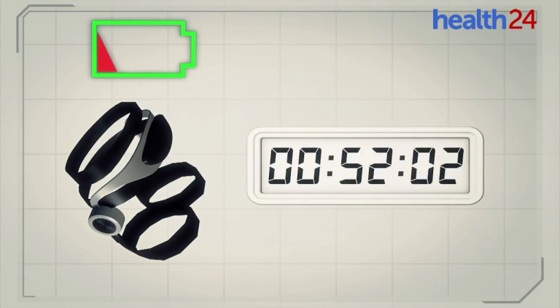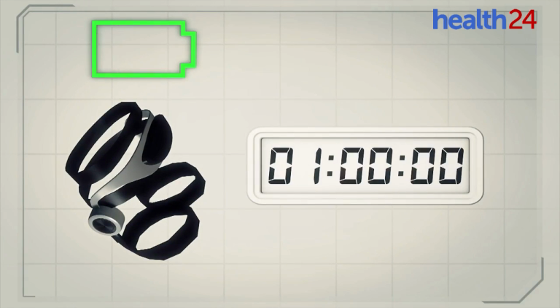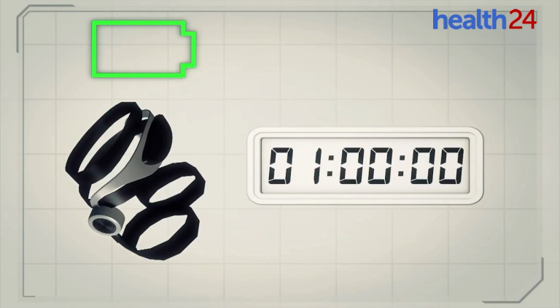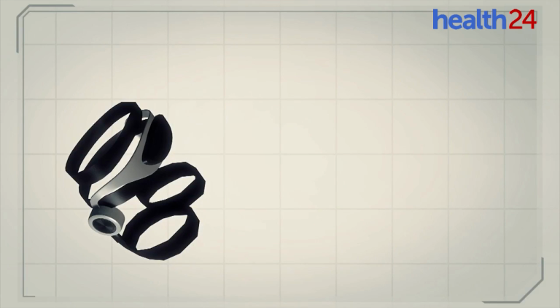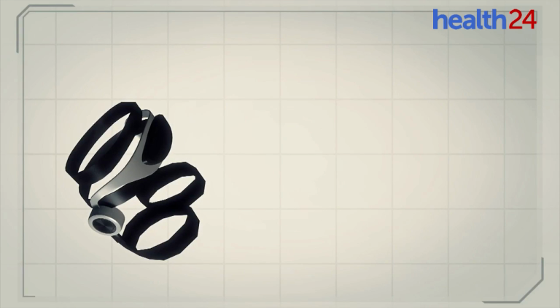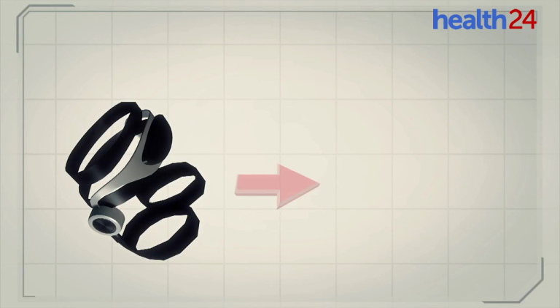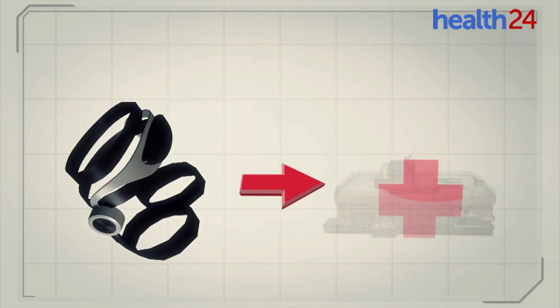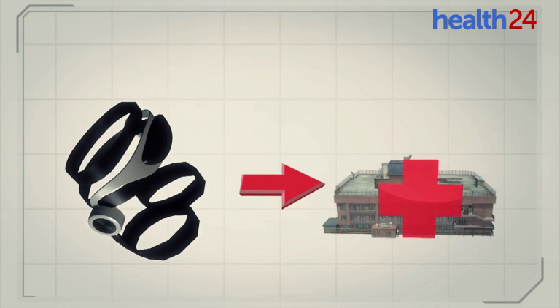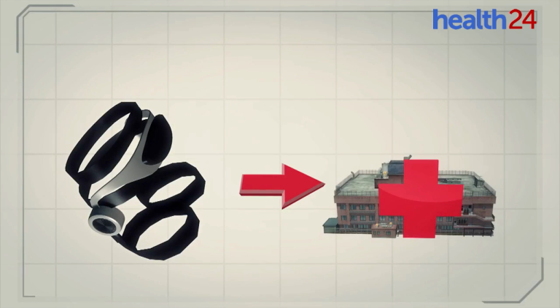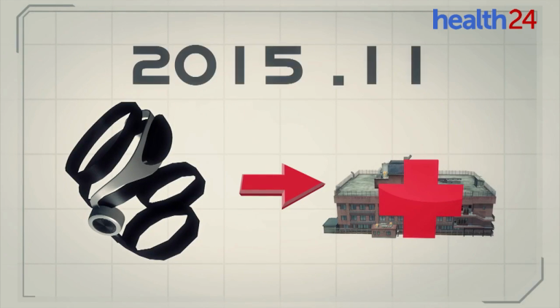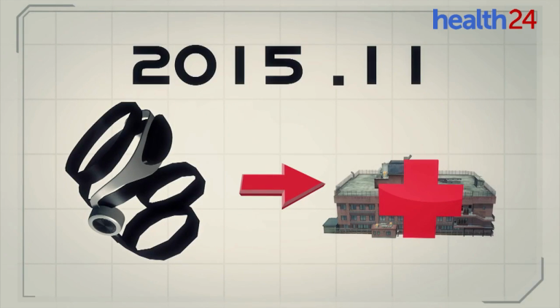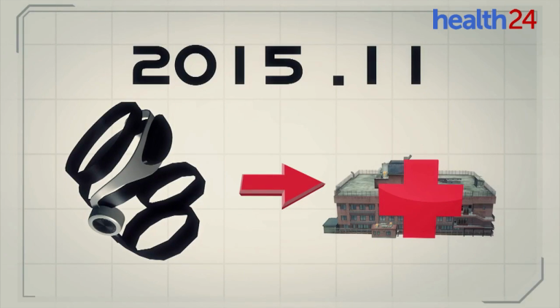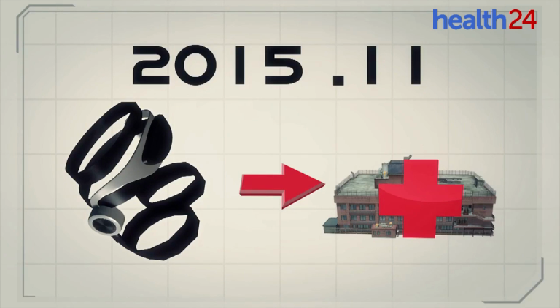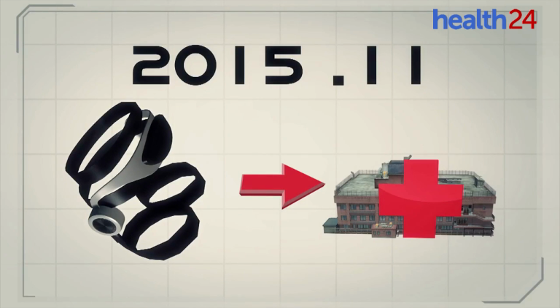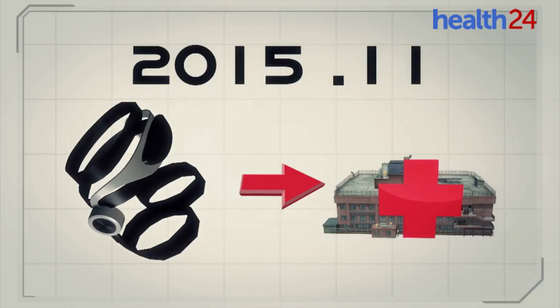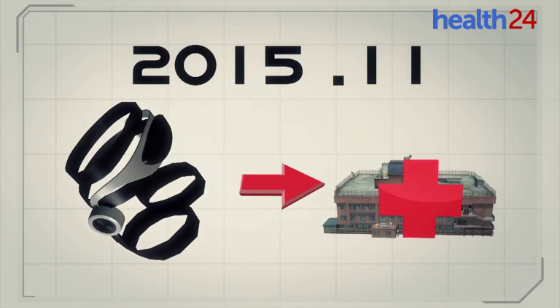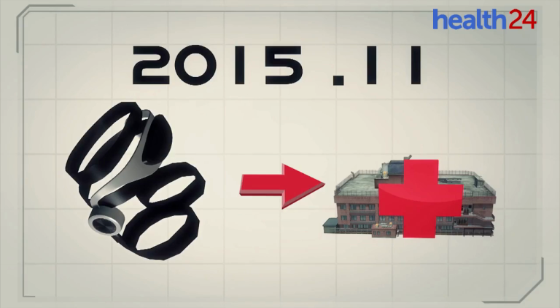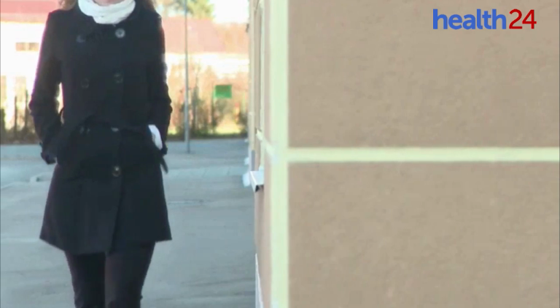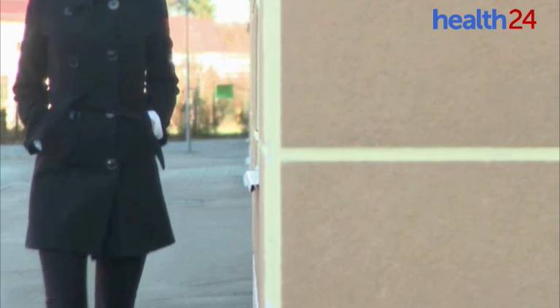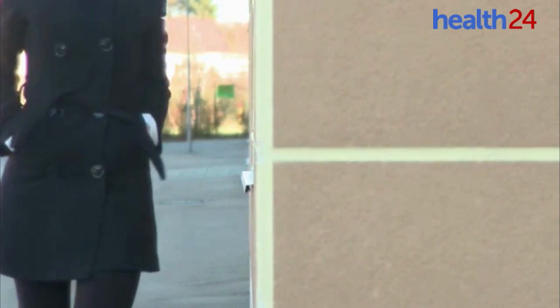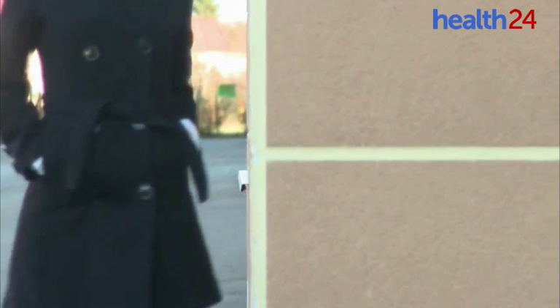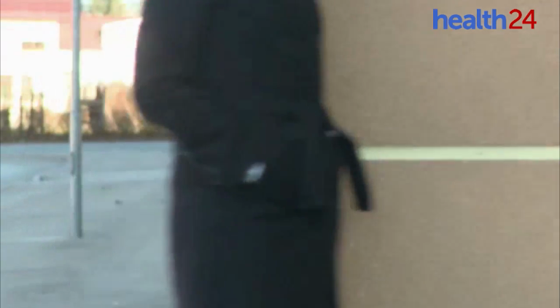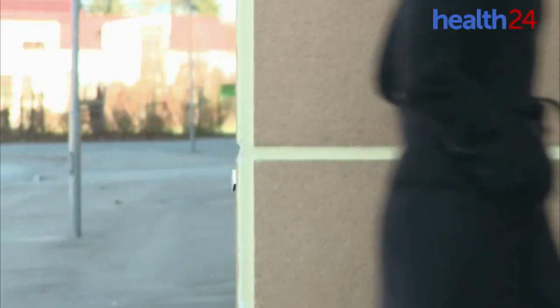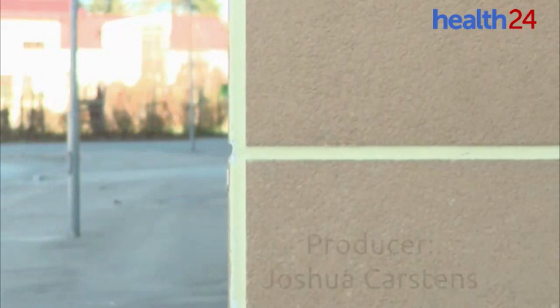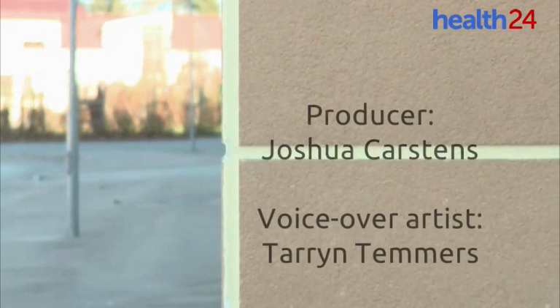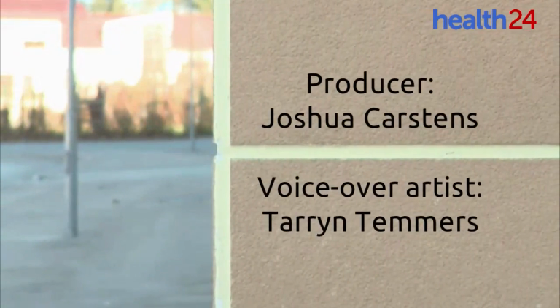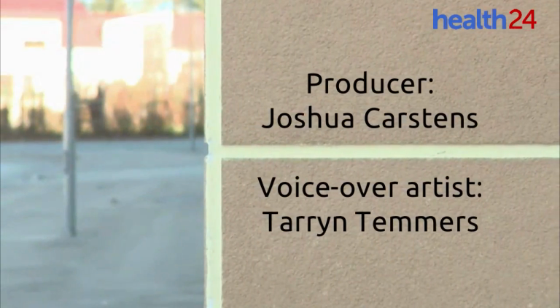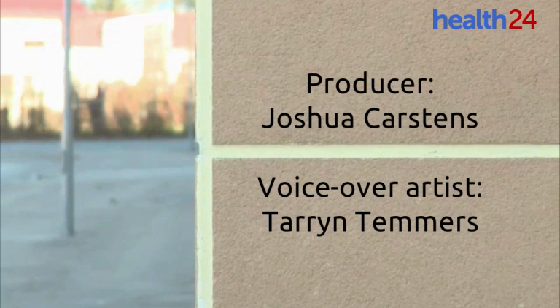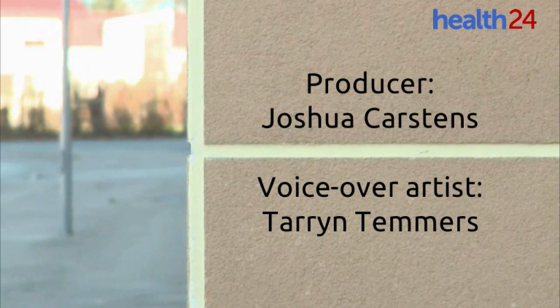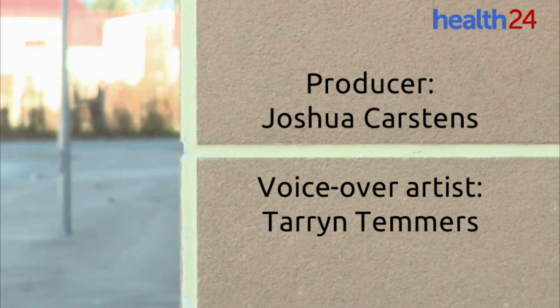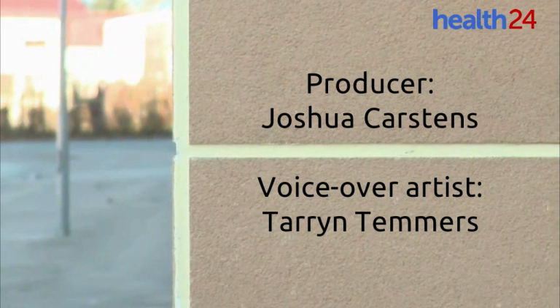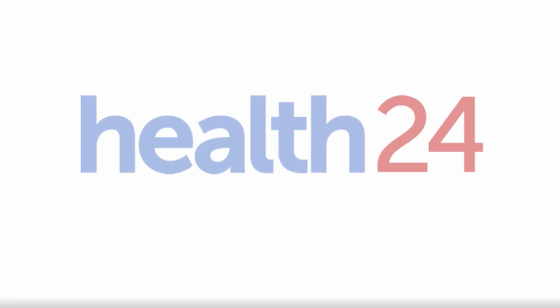In November 2015, the robotic walking assistant device was already available to medical institutions in Japan. The device is expected to improve users' motor skills and increase the distance they can walk.